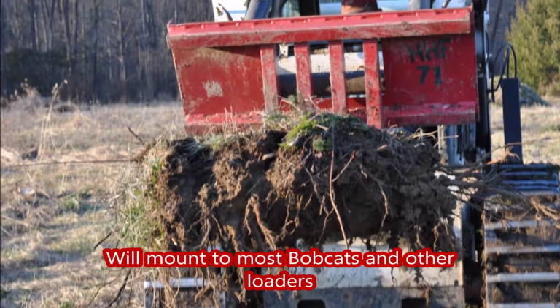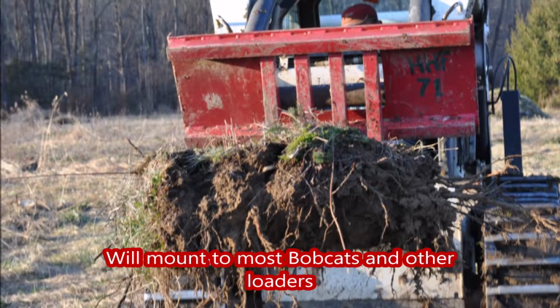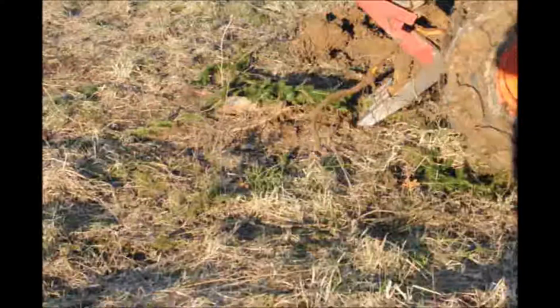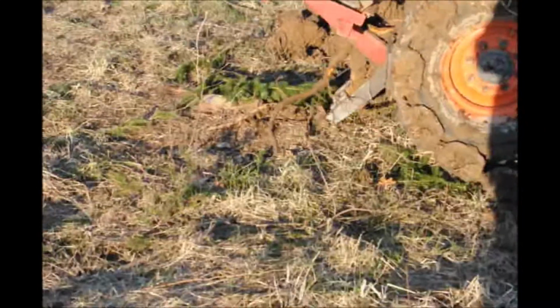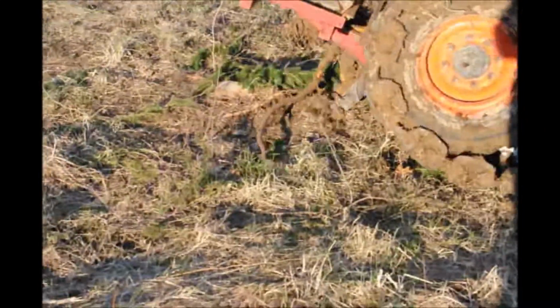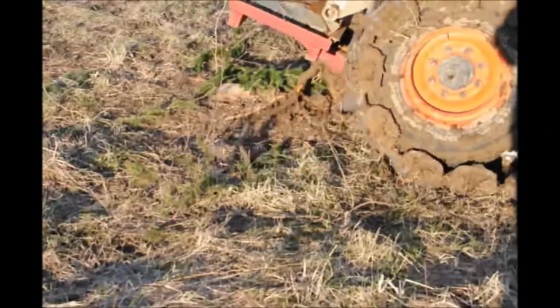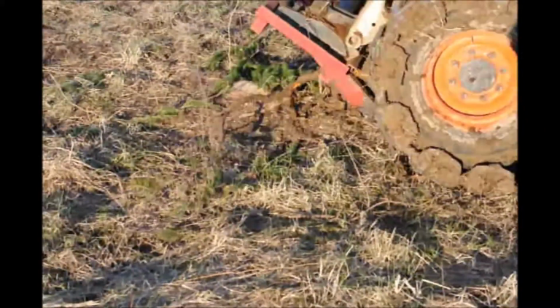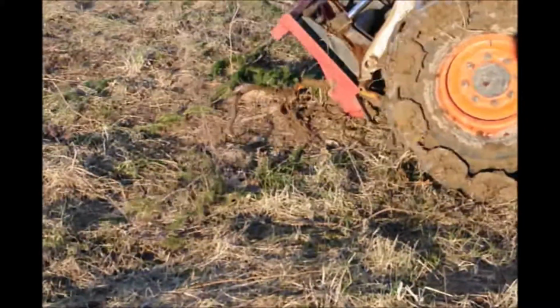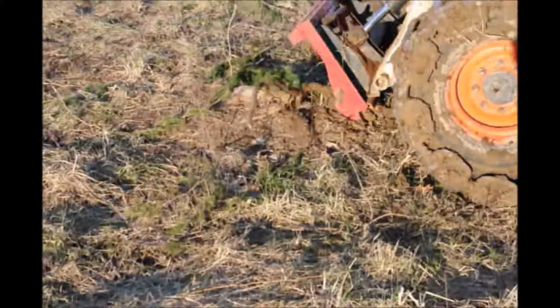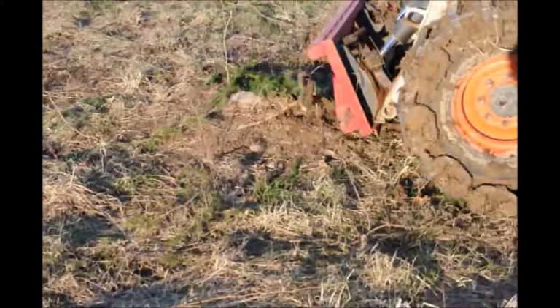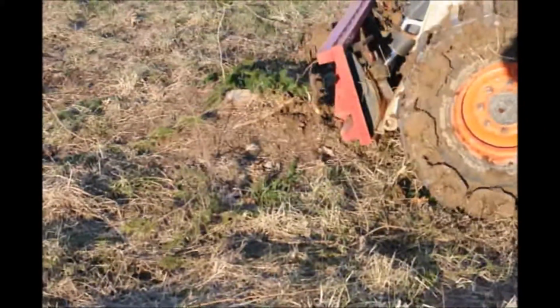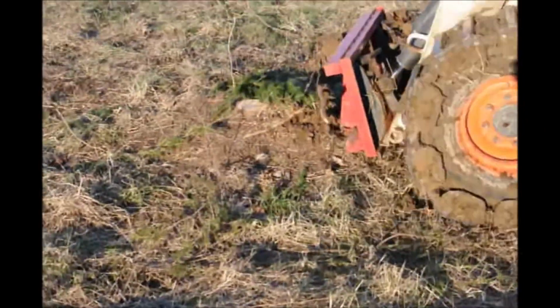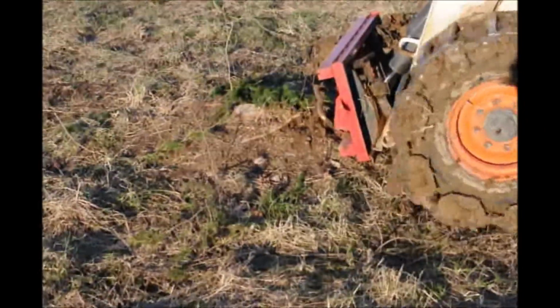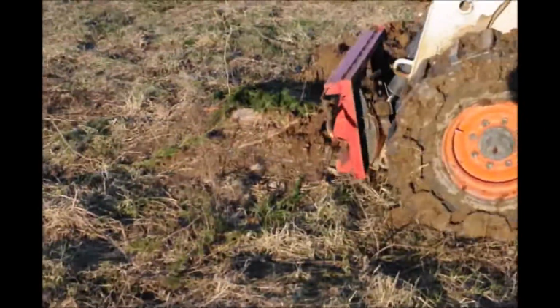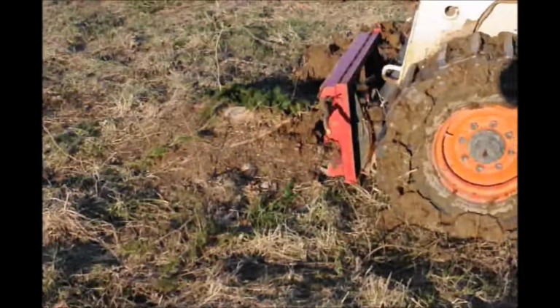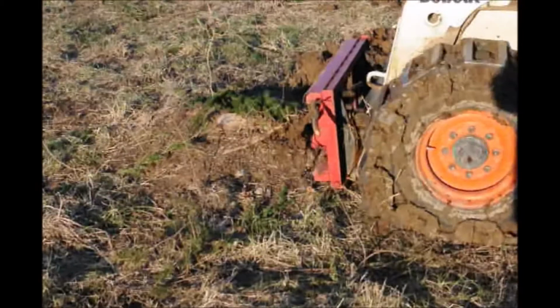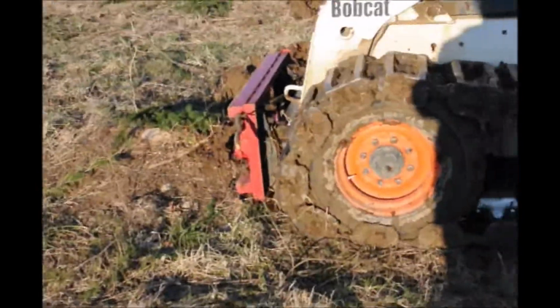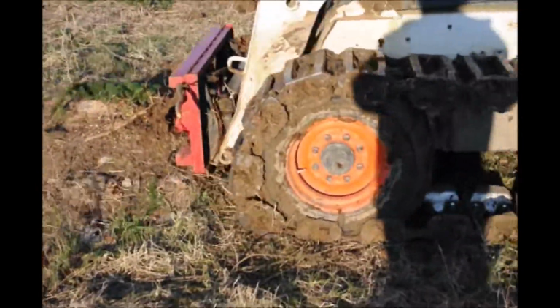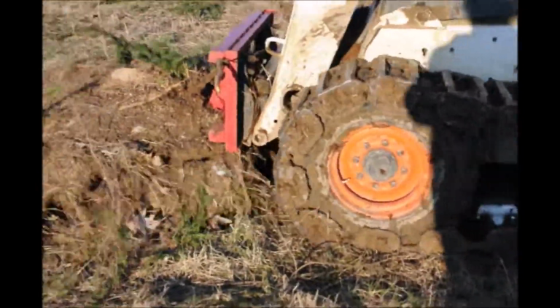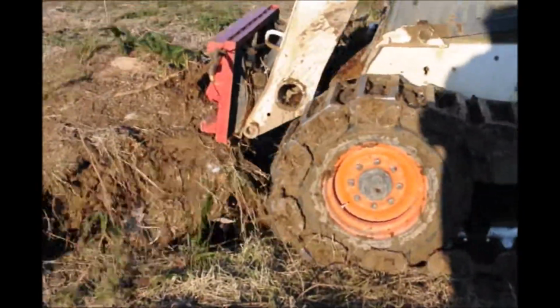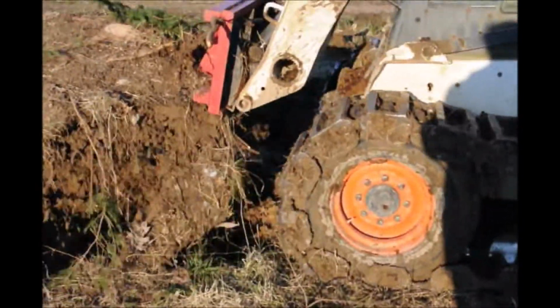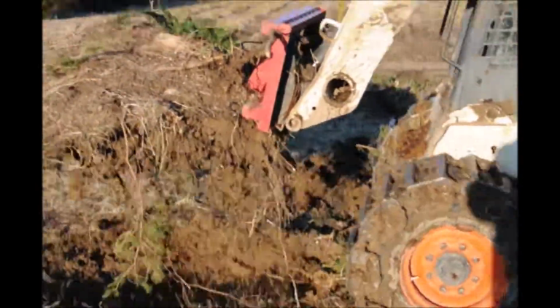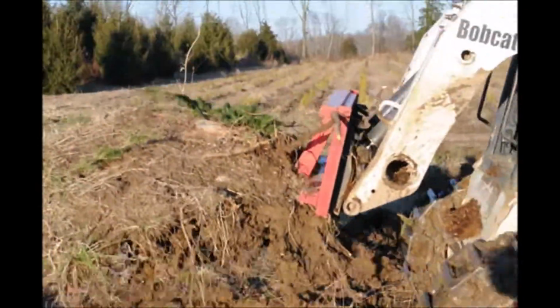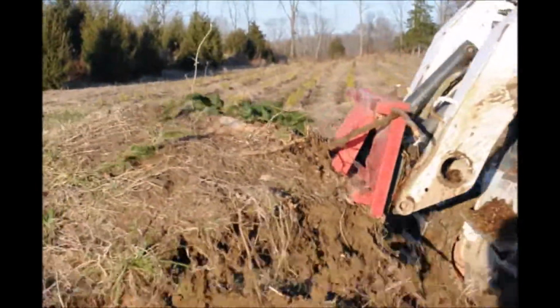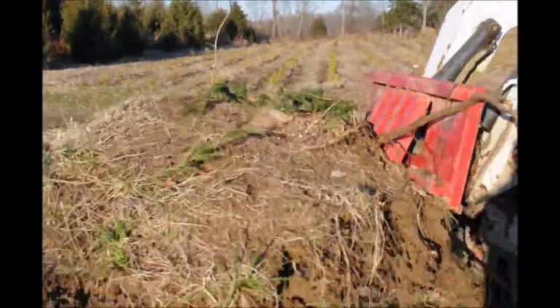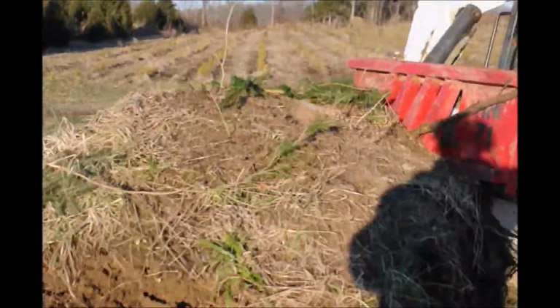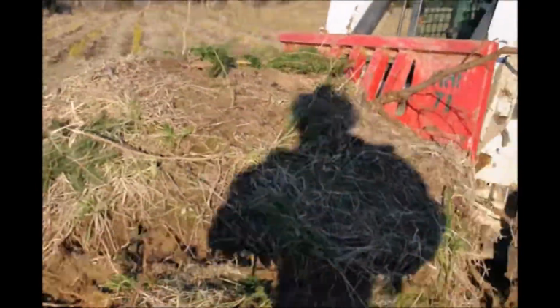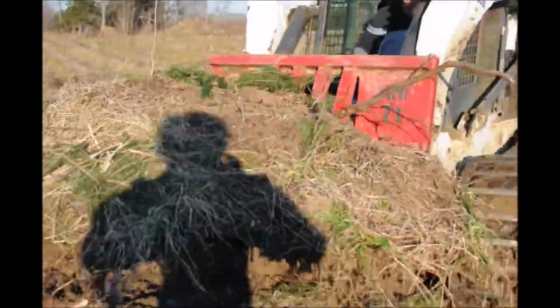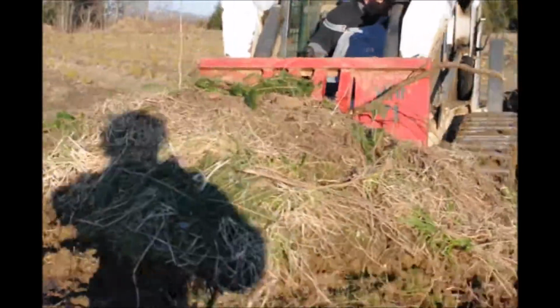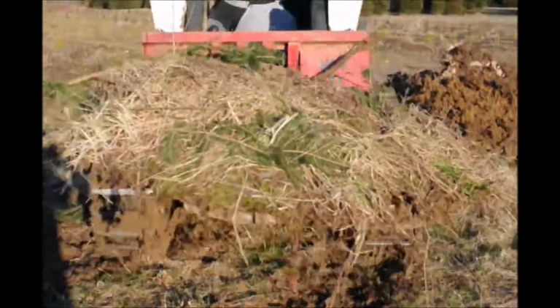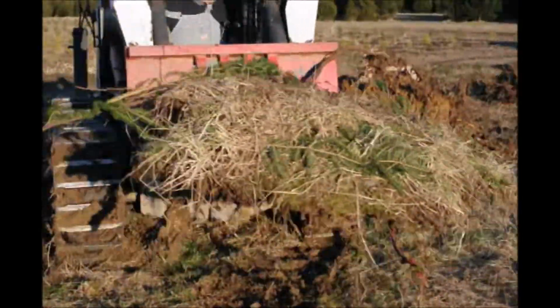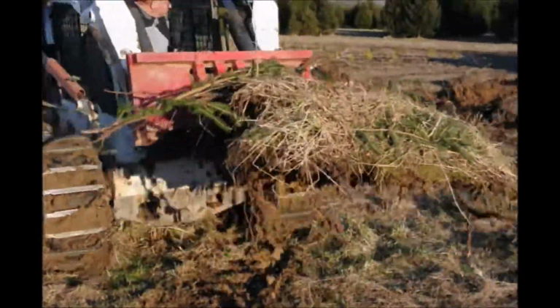It can help you dig holes as well for planting your trees where there are a lot of roots. And it's easy to mount up — it attaches right away and detaches quickly. It can be put on a pickup truck to transport.